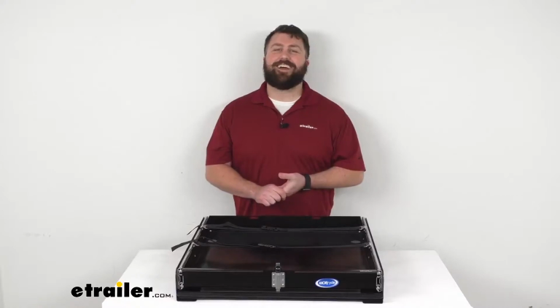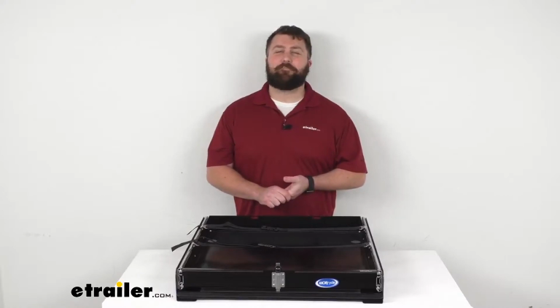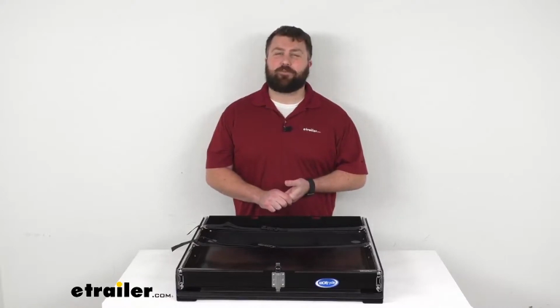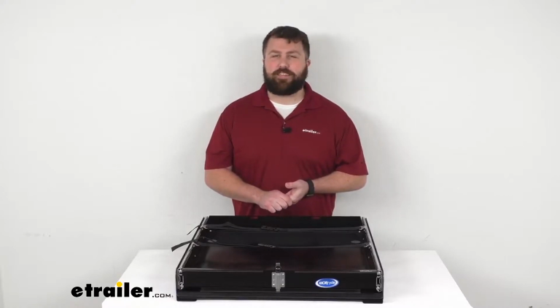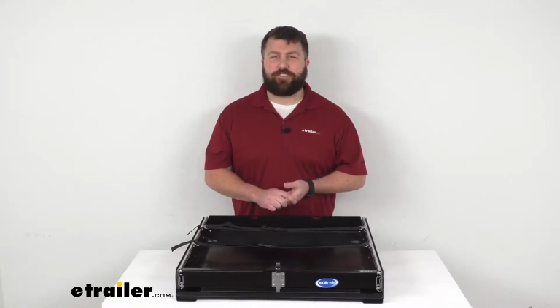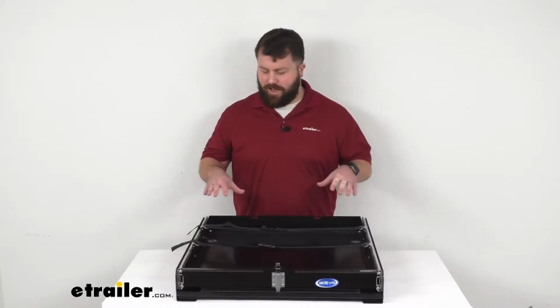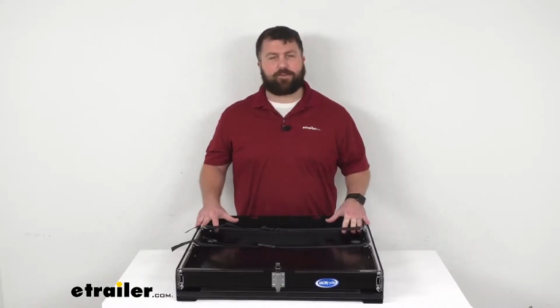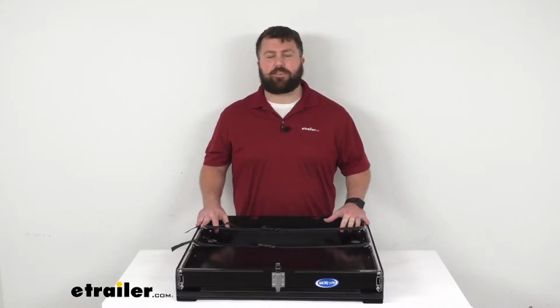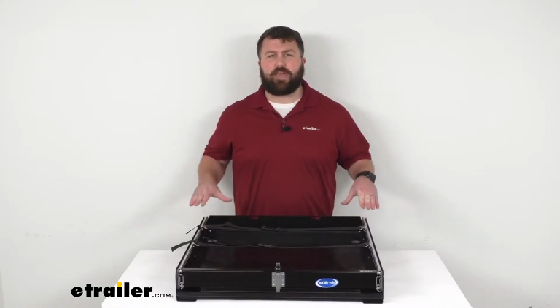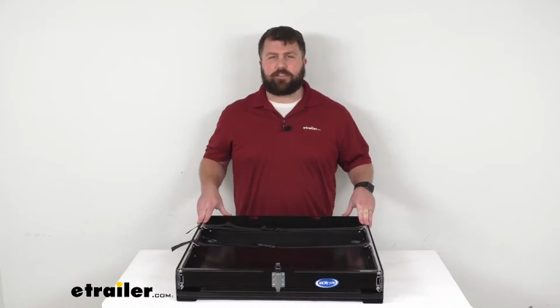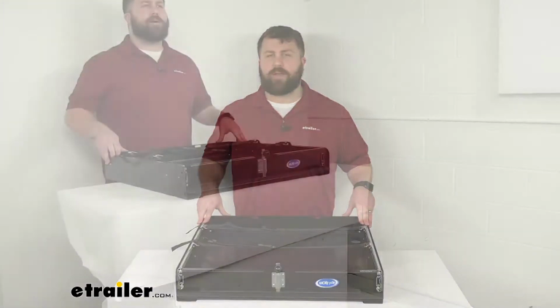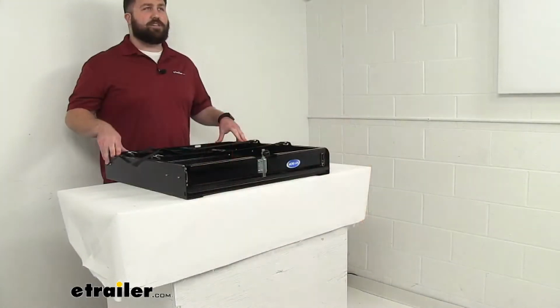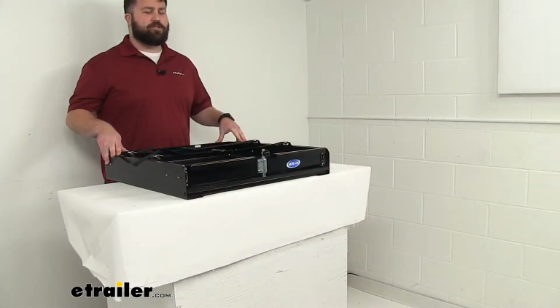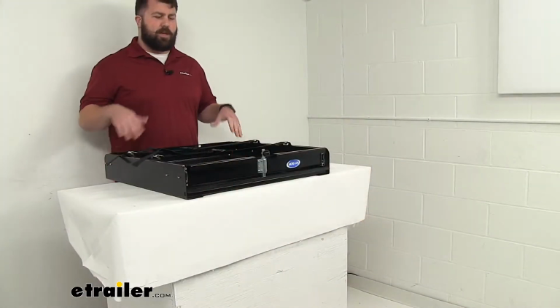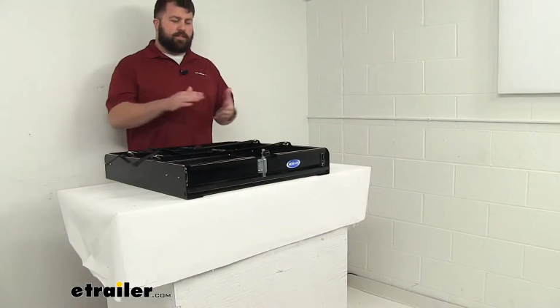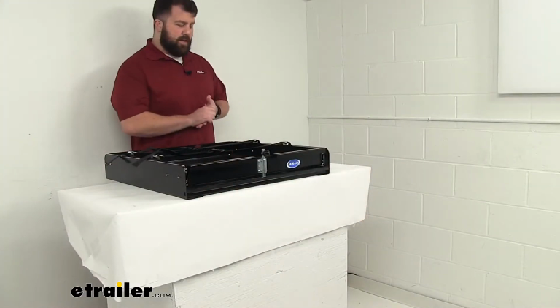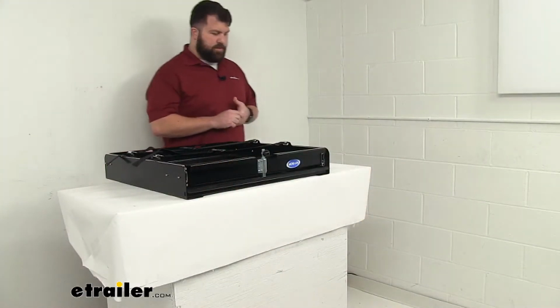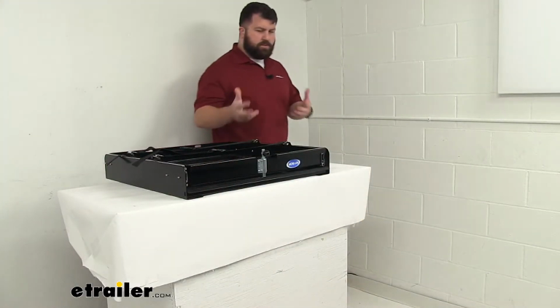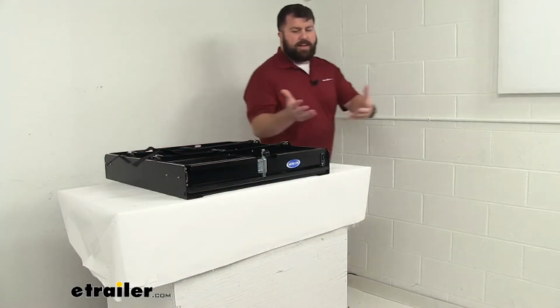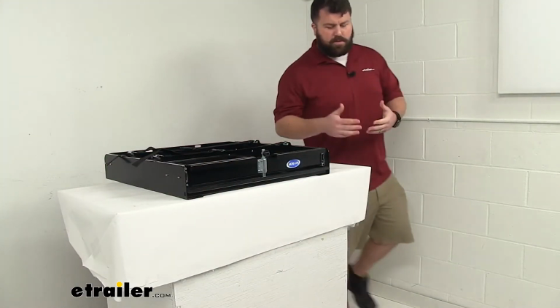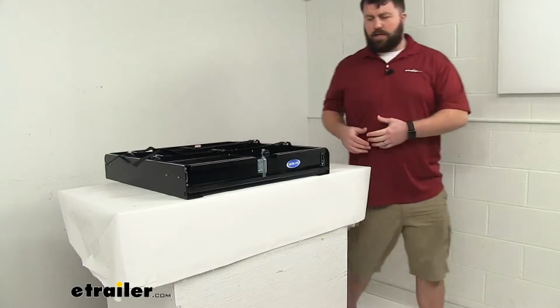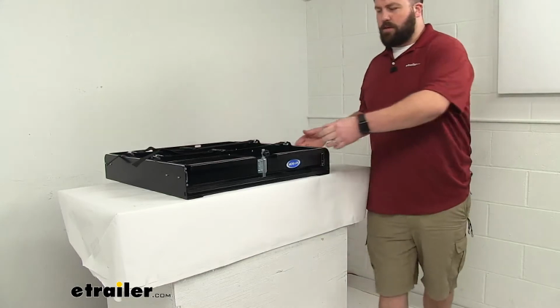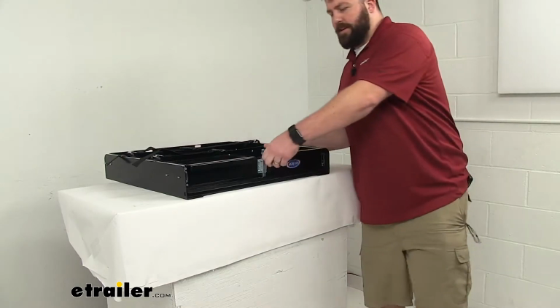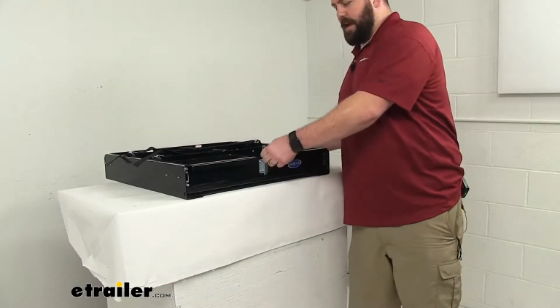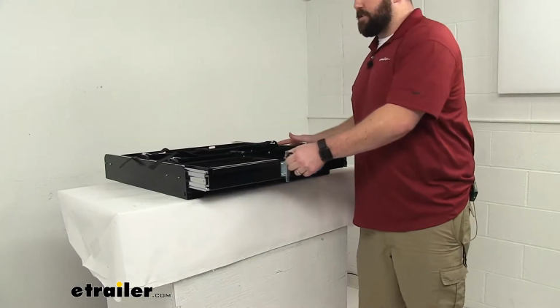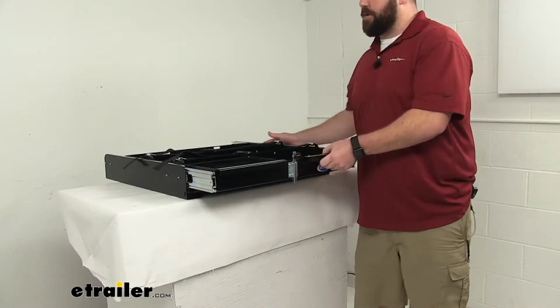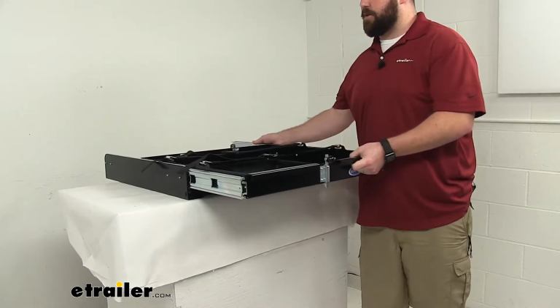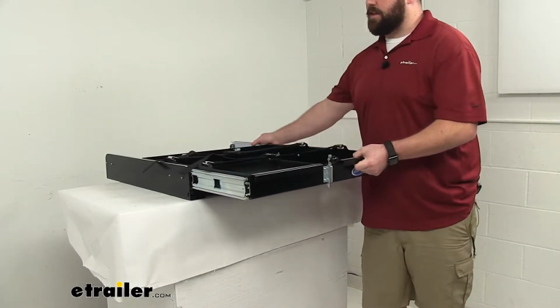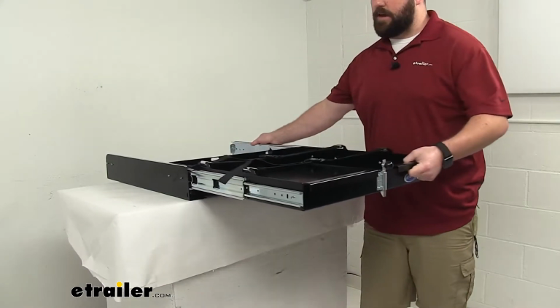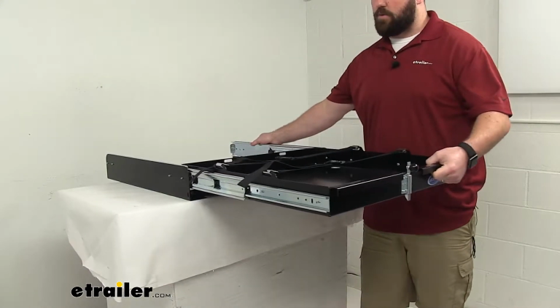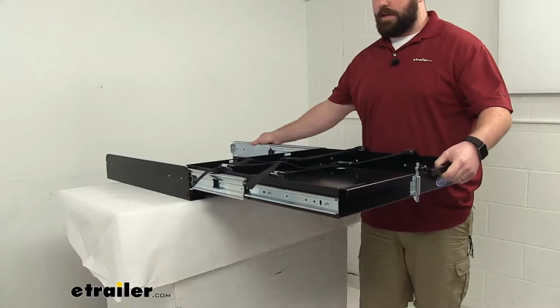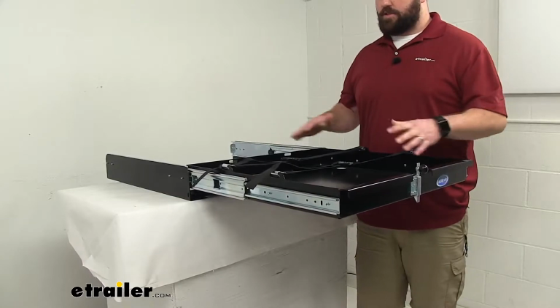Hi there, I'm Michael with eTrailer.com. Today we're going to take a quick look at this Mooride generator tray. This tray is going to slide out so that you can more easily access your generator or anything else that you have stored in this tray.